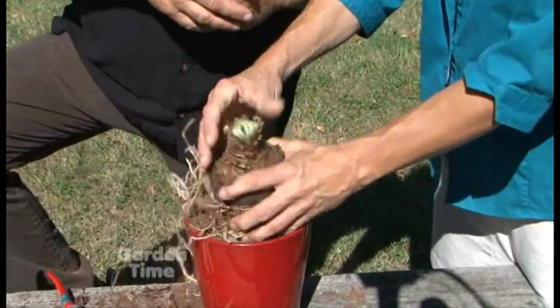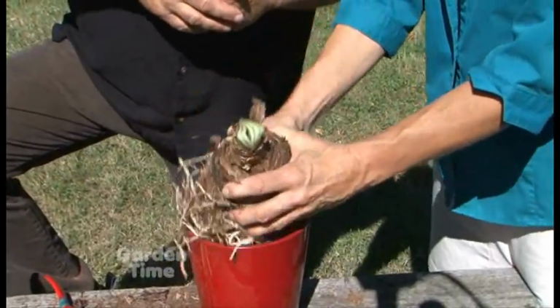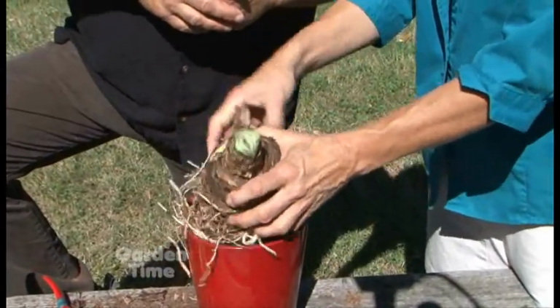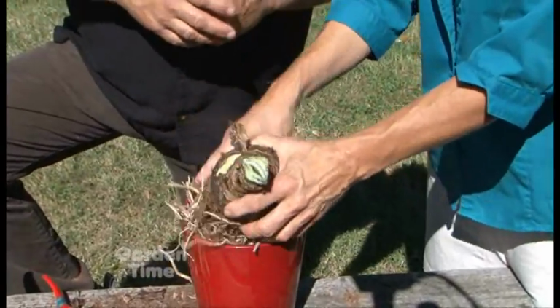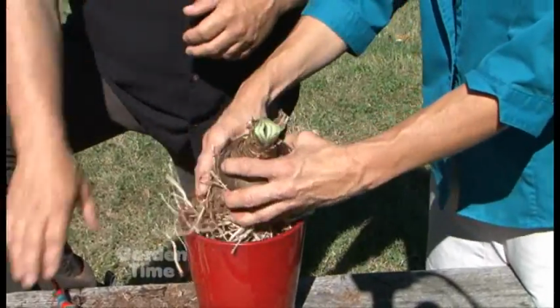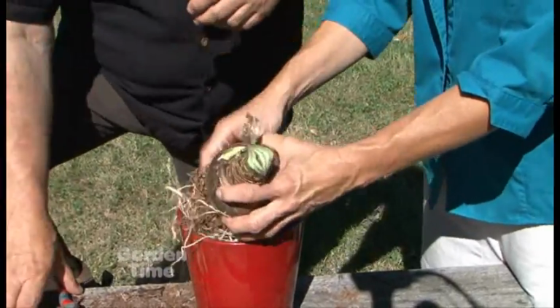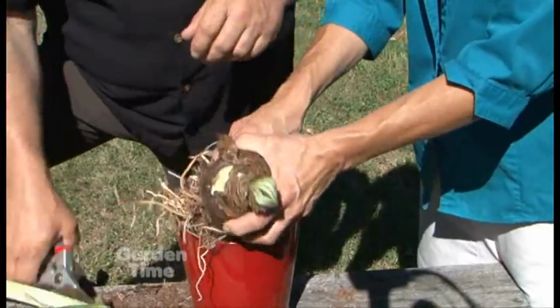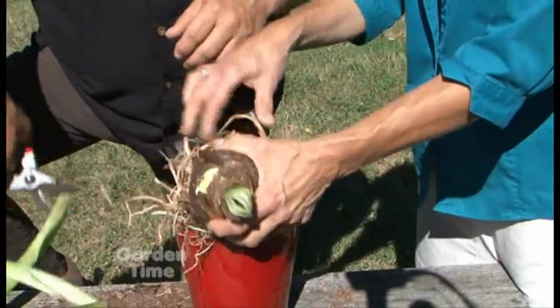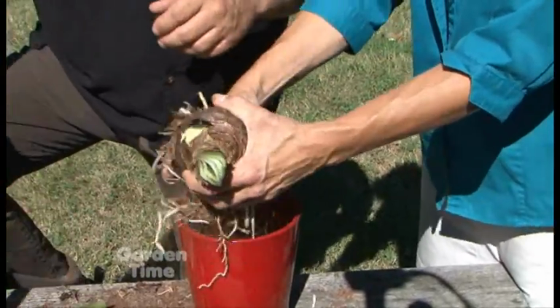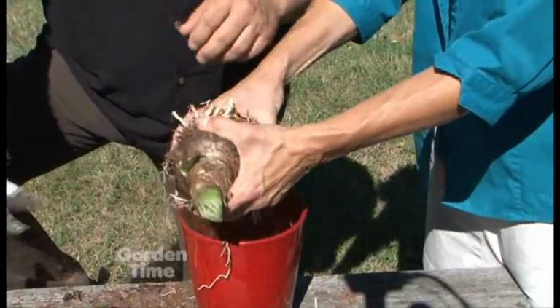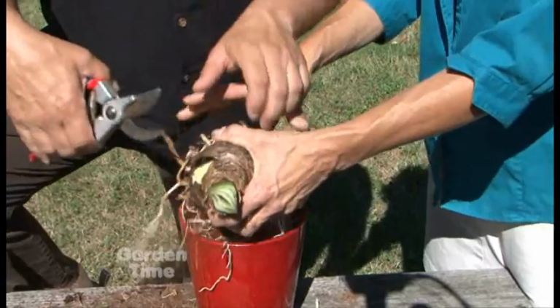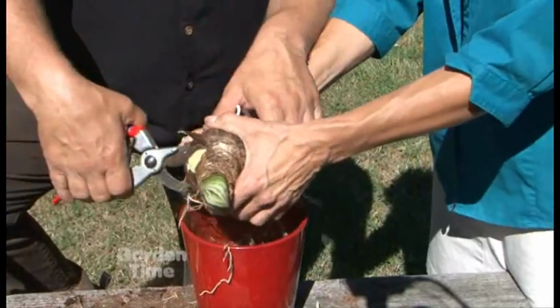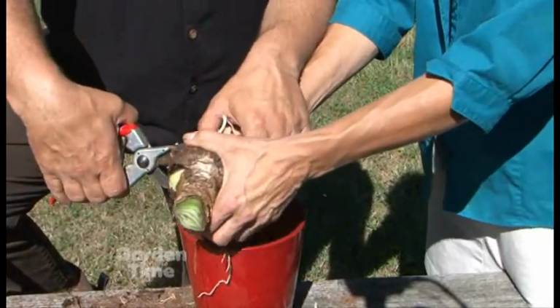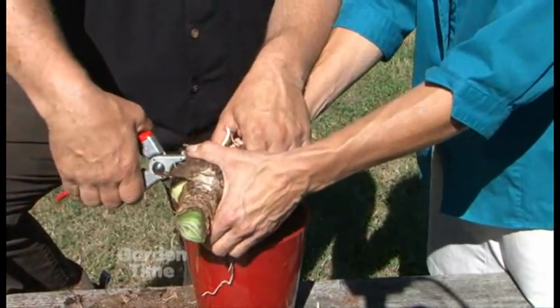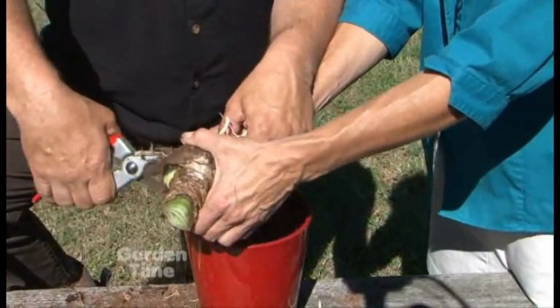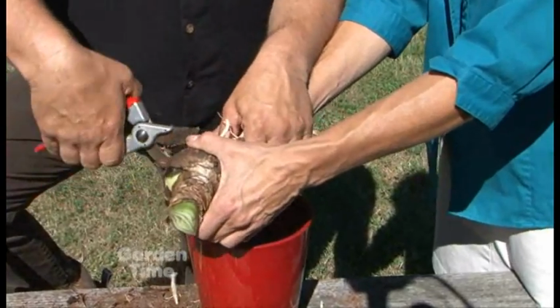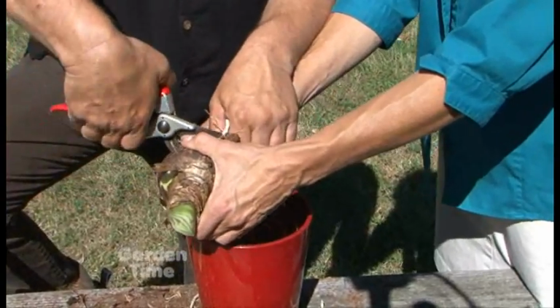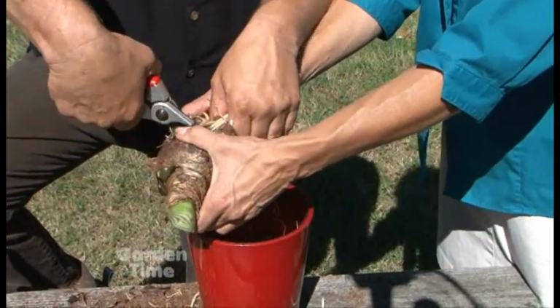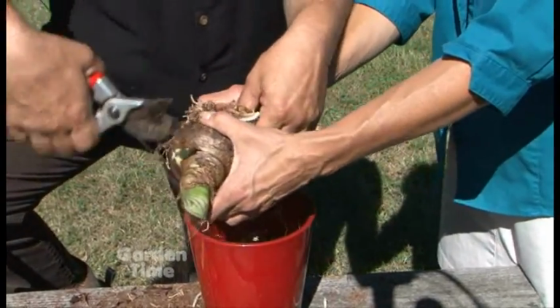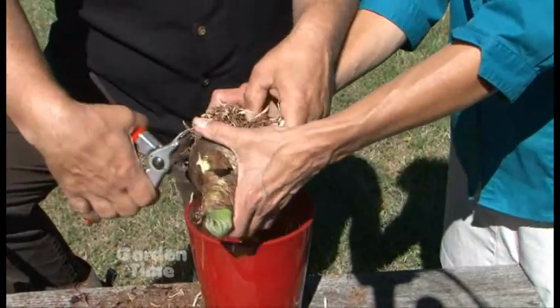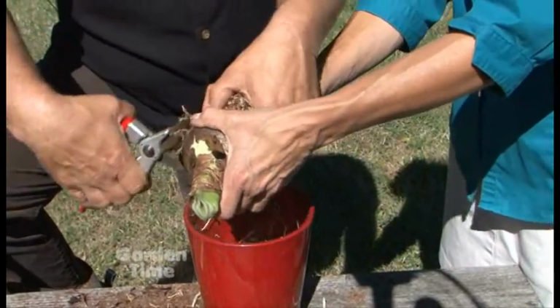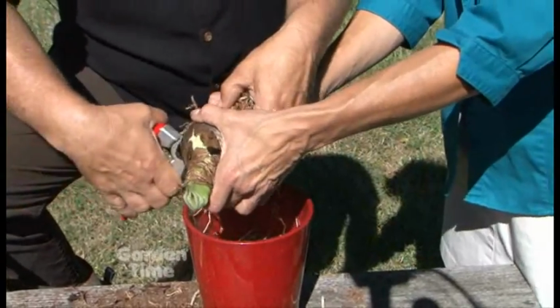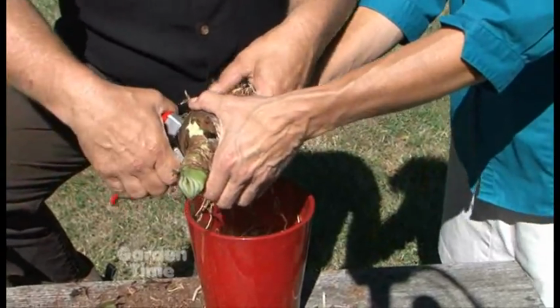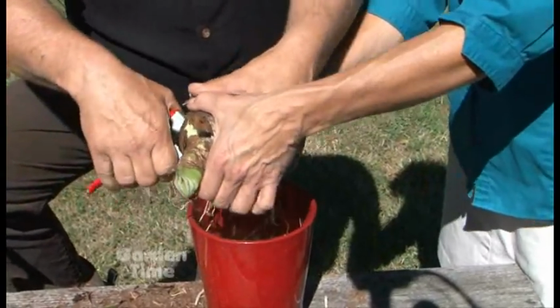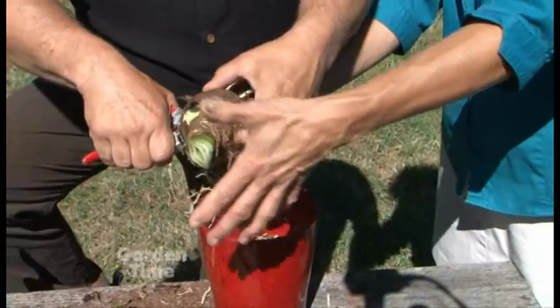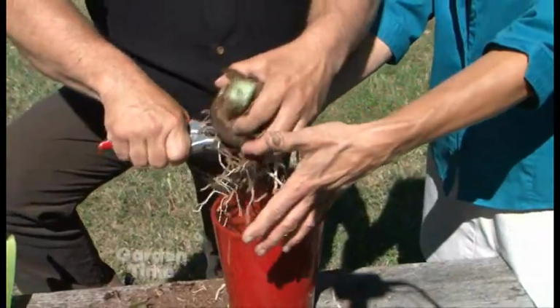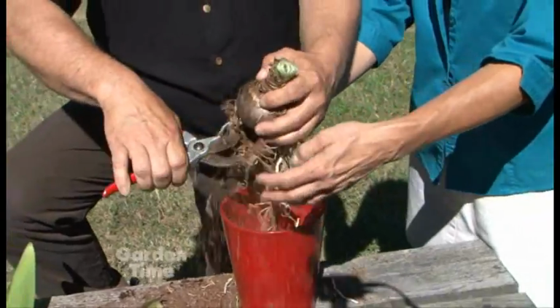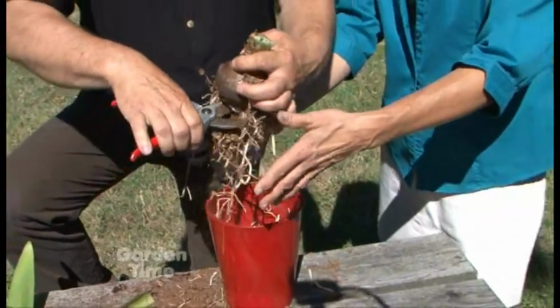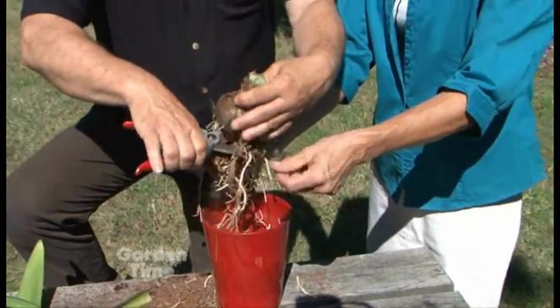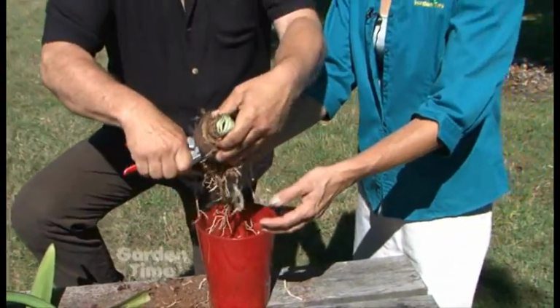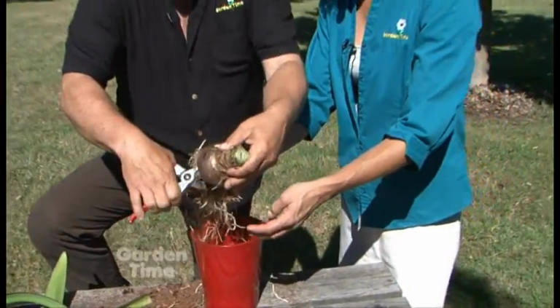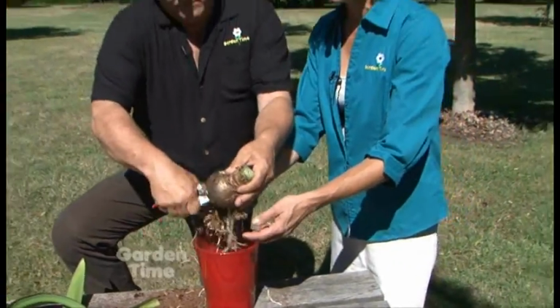Then you want to get some fresh soil and make sure that you put it back in the pot and water it. In a few short weeks, you'll be seeing that flowering stem and you'll be able to enjoy it for the holidays.